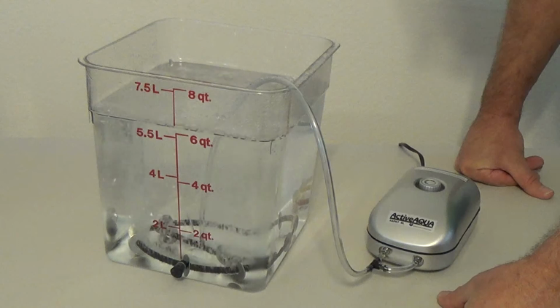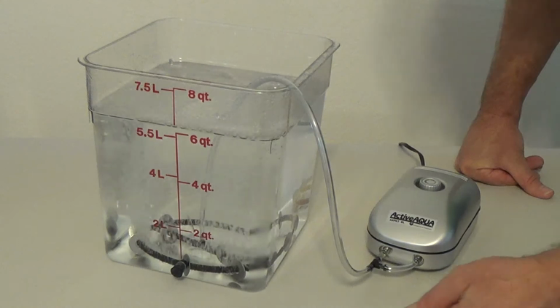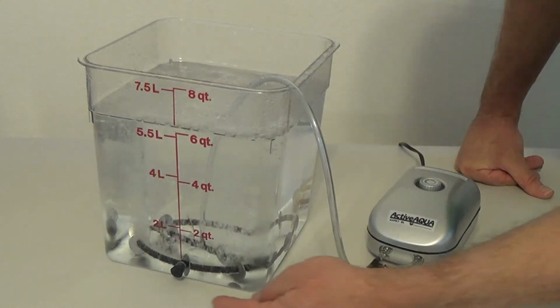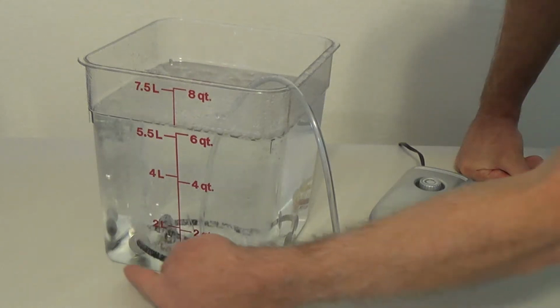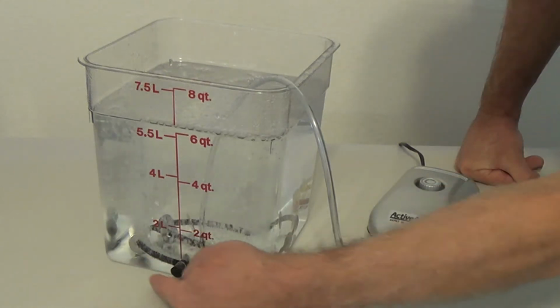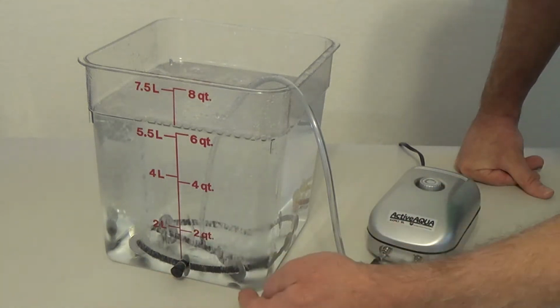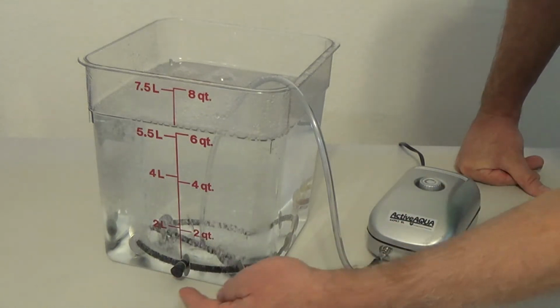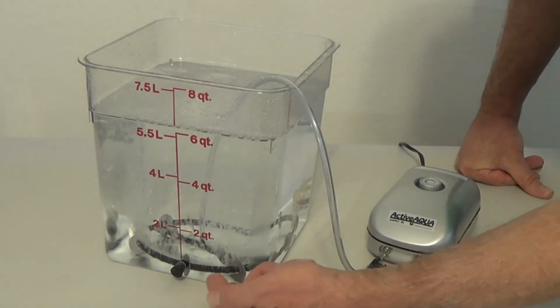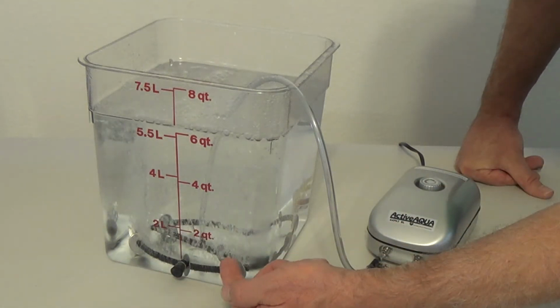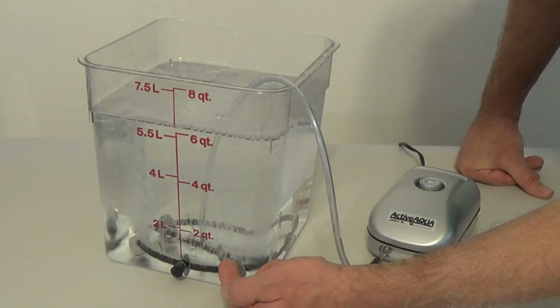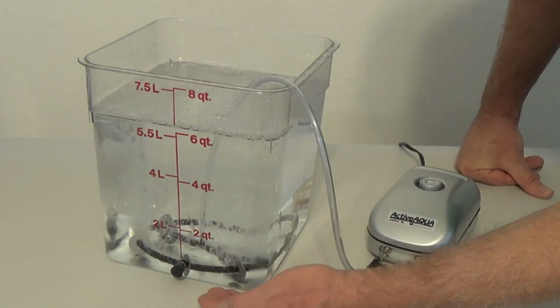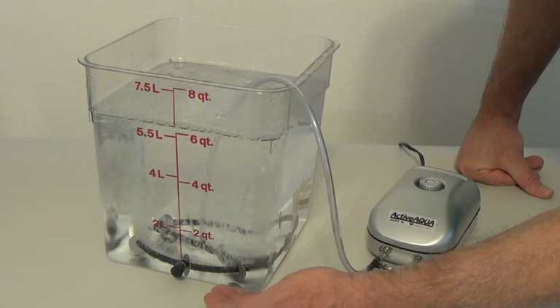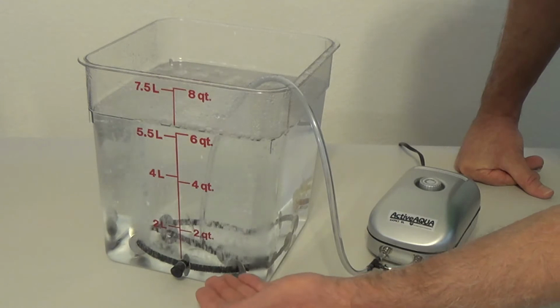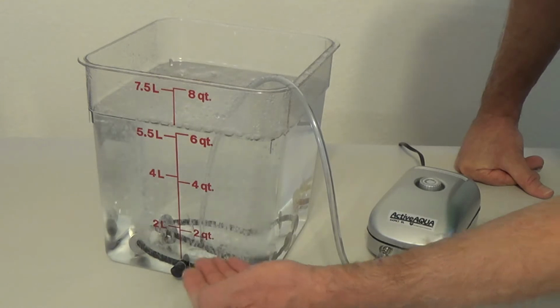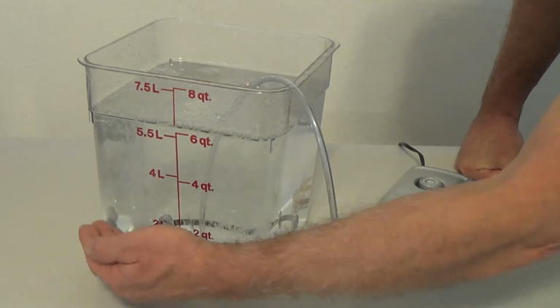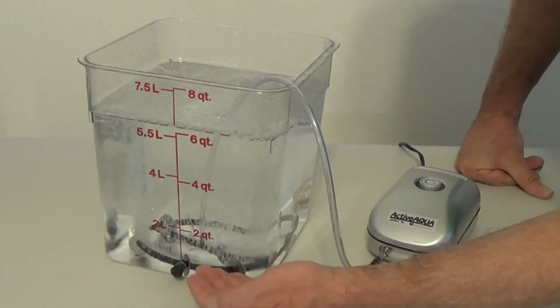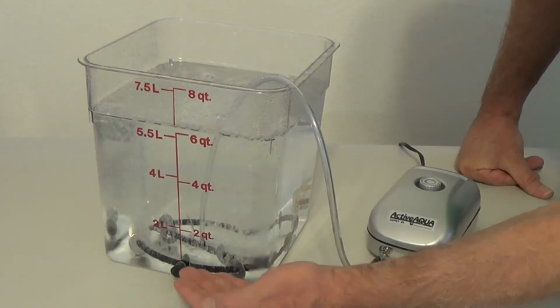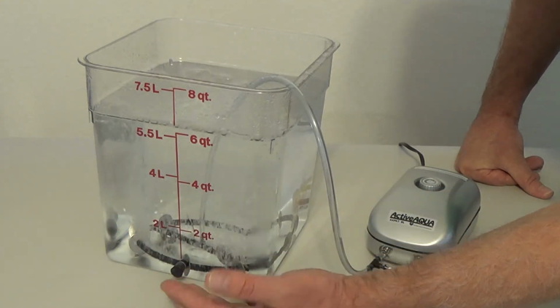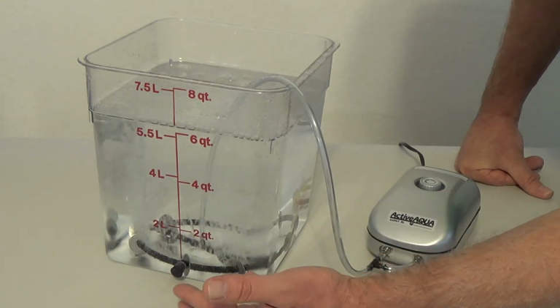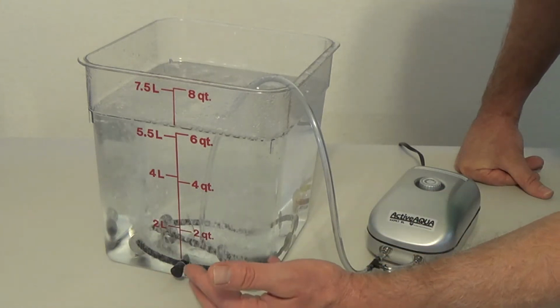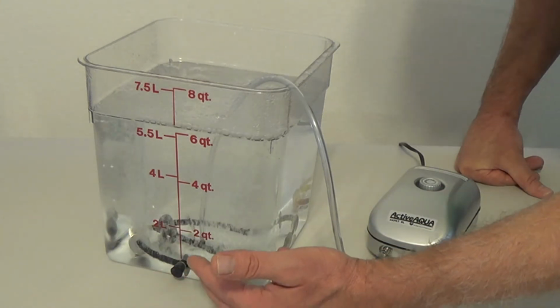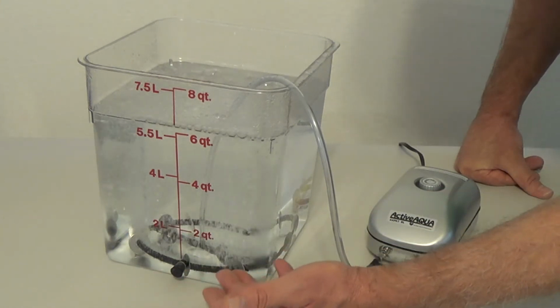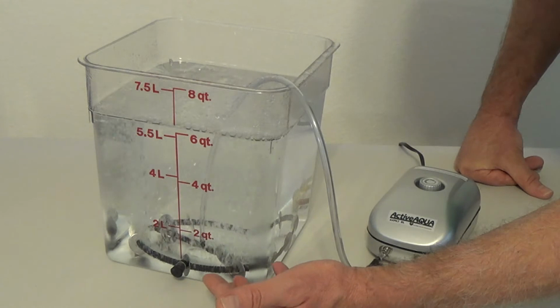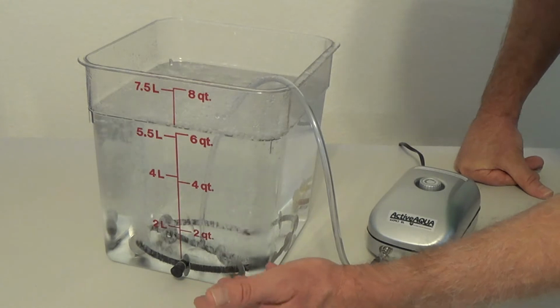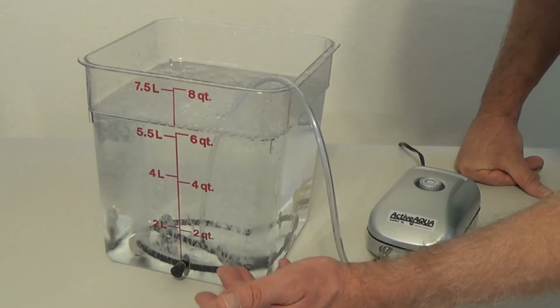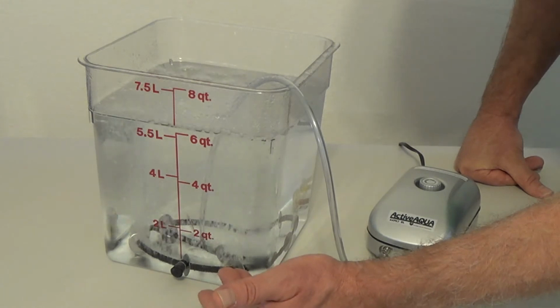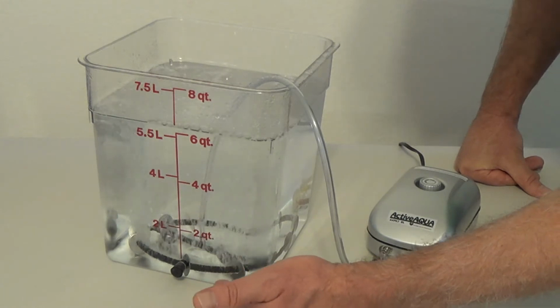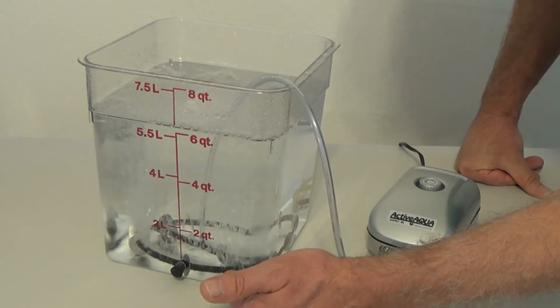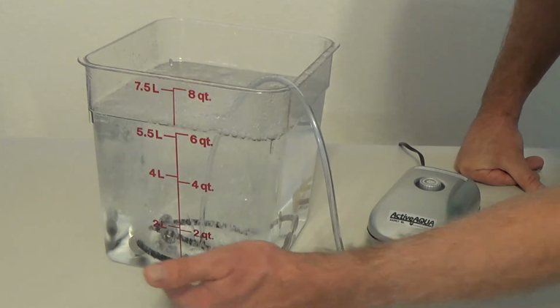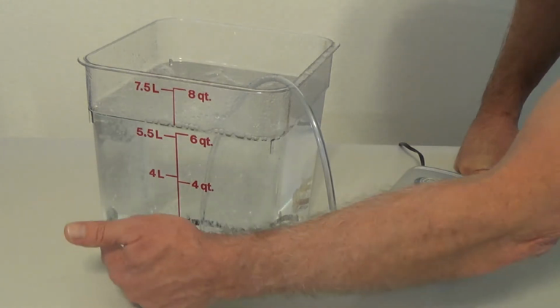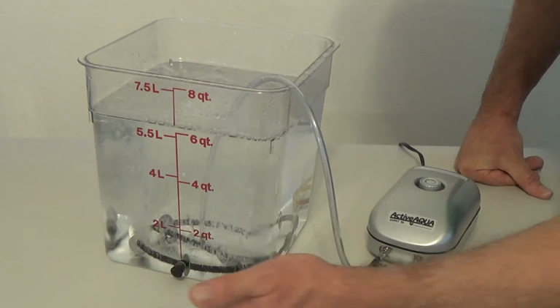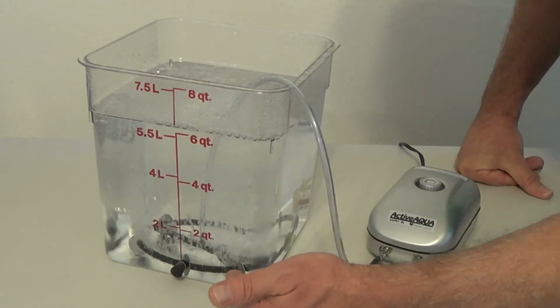With the air injection technology for hydroponics, the key is even amount of coverage. It allows more even coverage of air and oxygen injected into your hydroponic system.